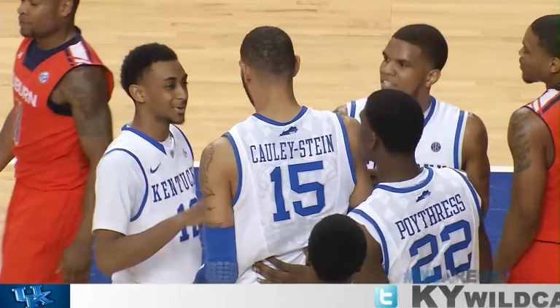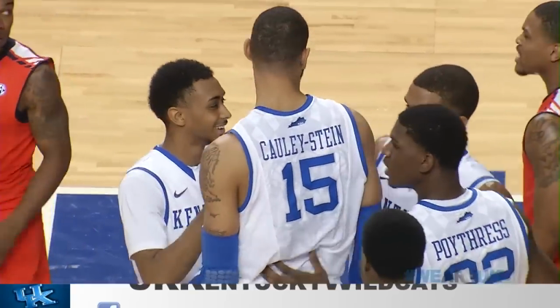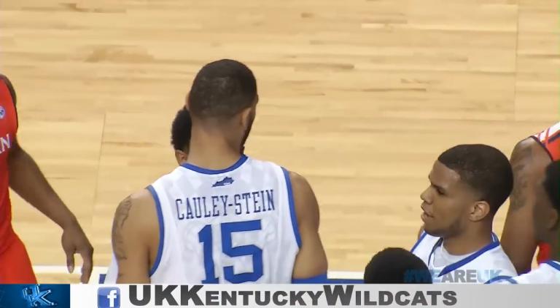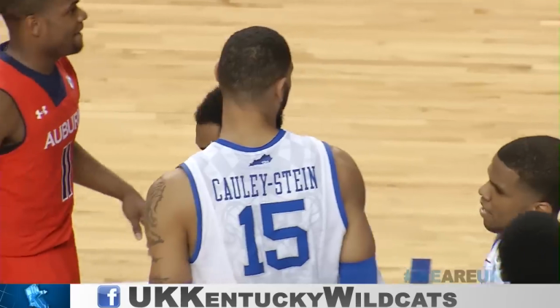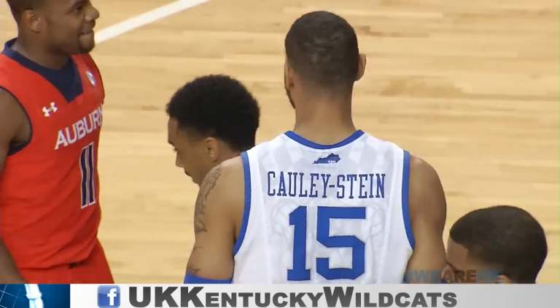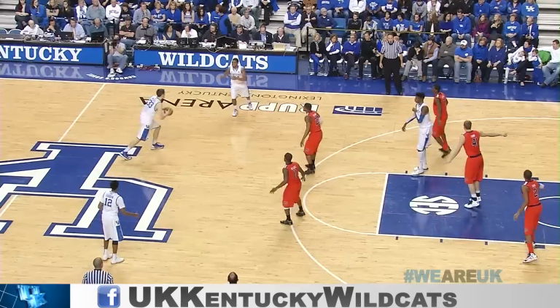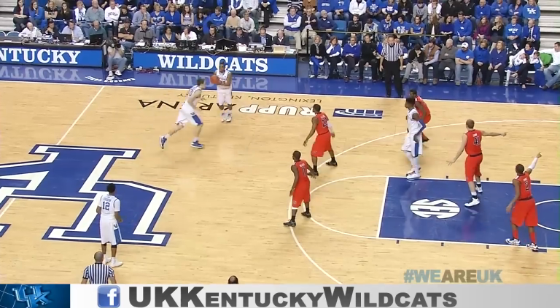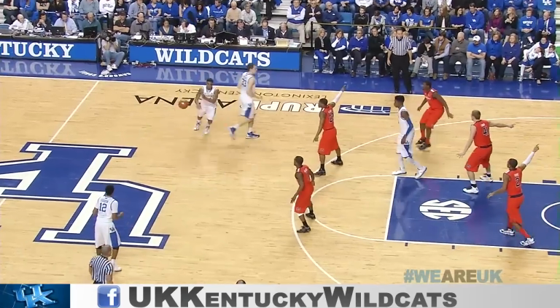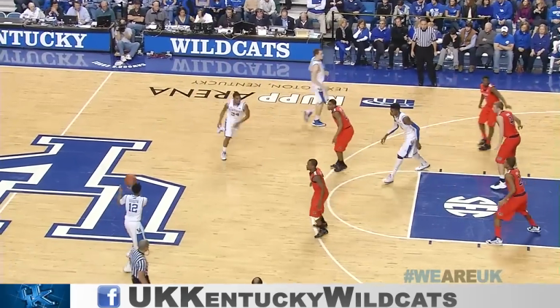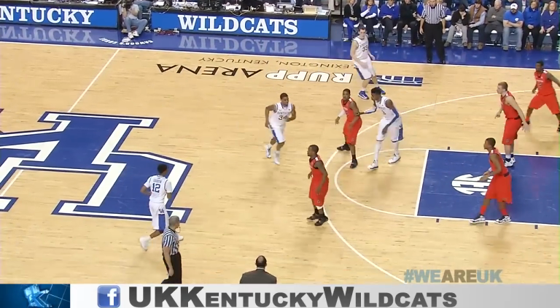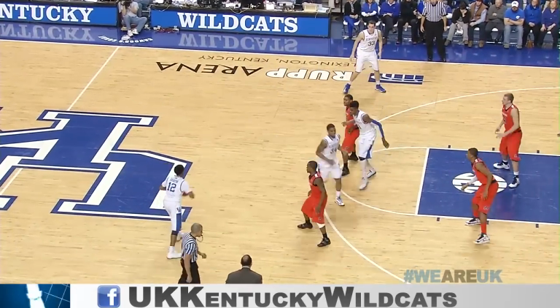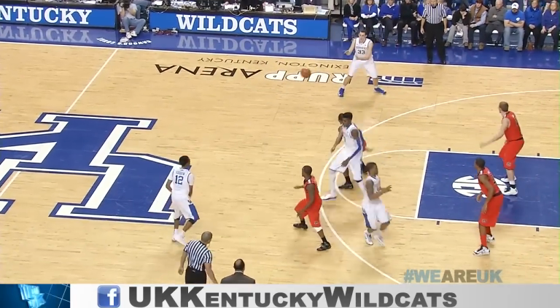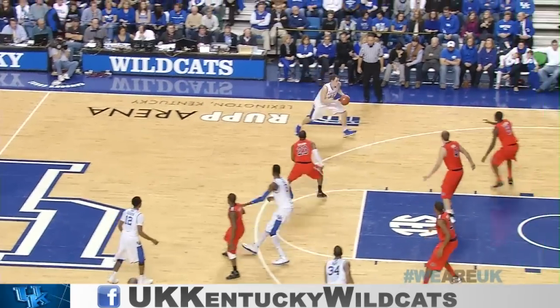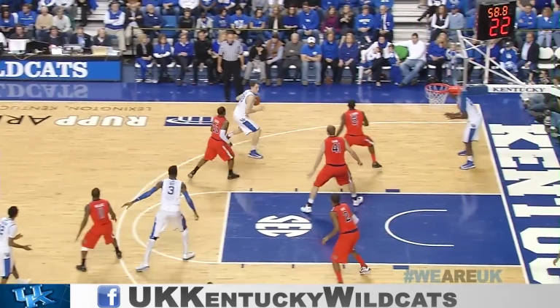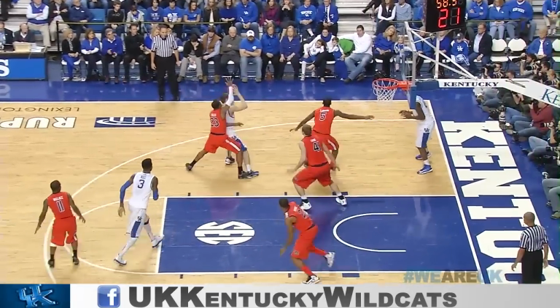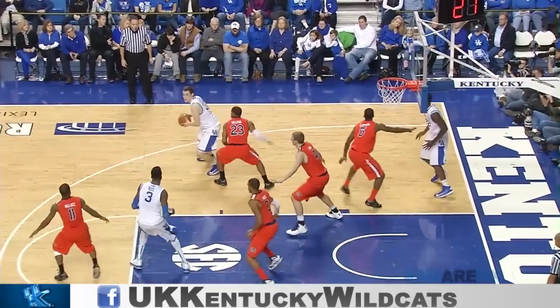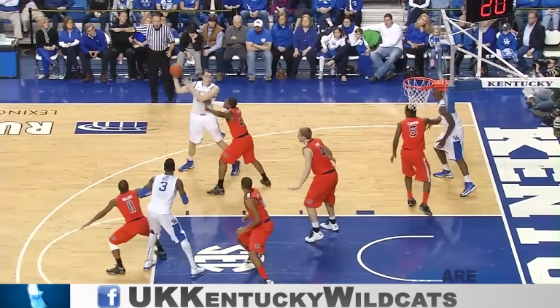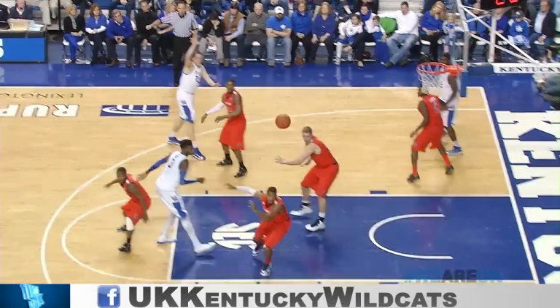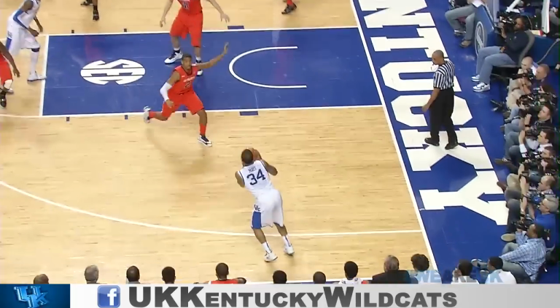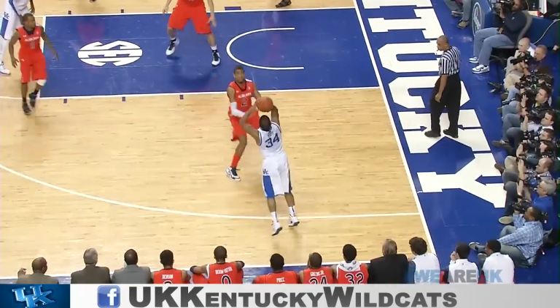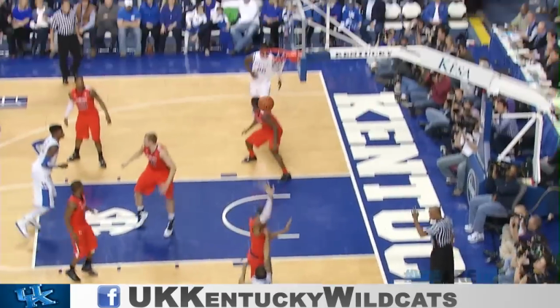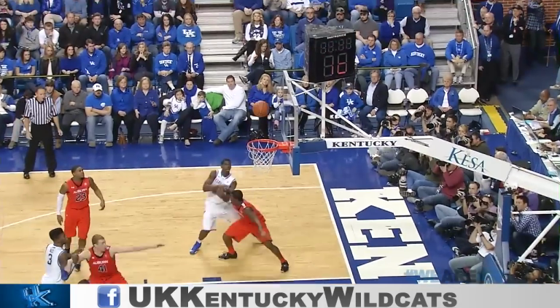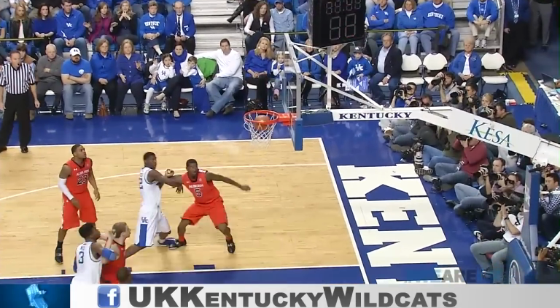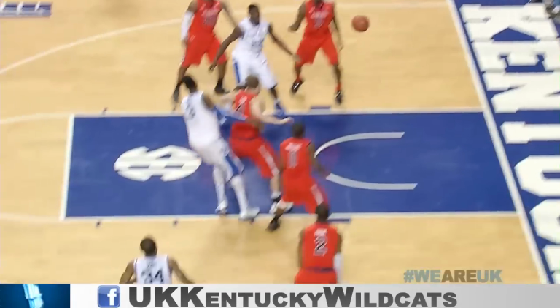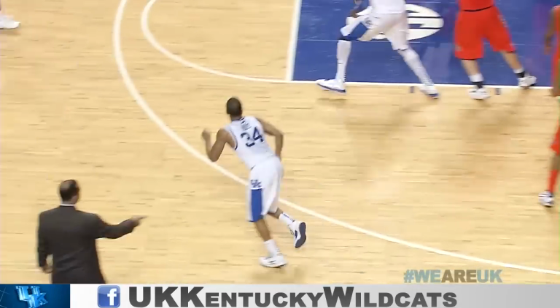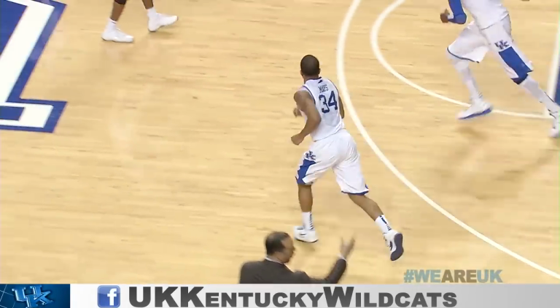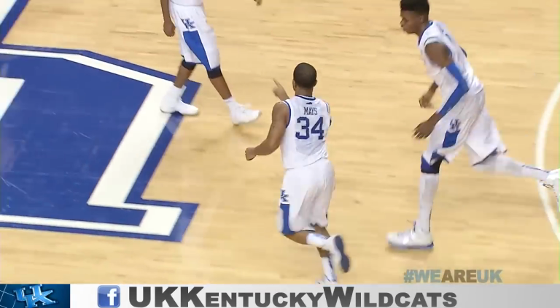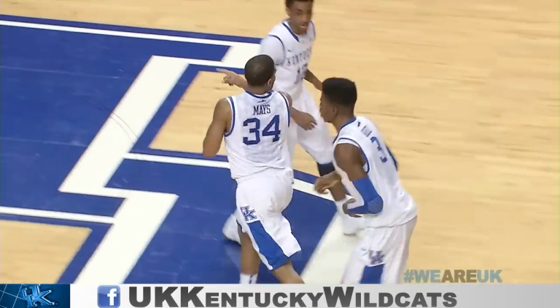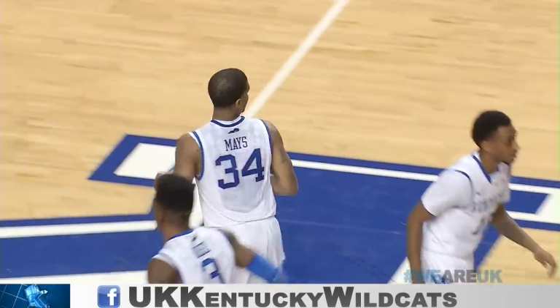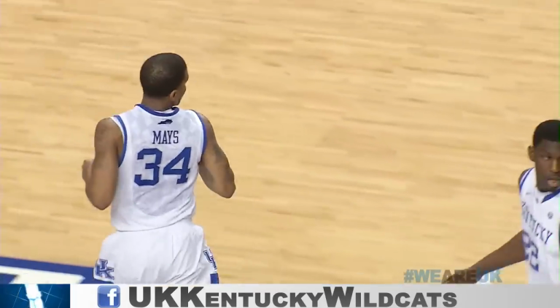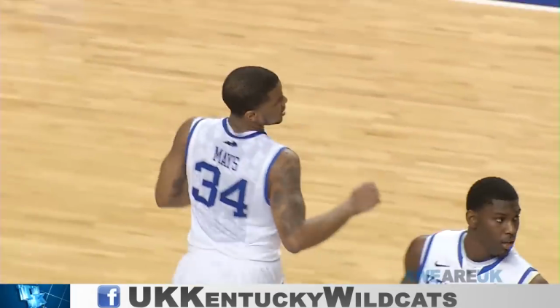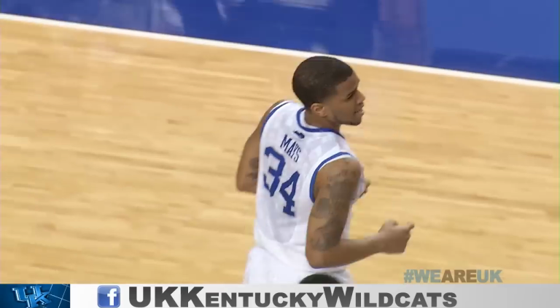And a foul on Auburn. Wilcher out front, gives it off to Mays, across to Harrow deep on the right side. Back across to Wilcher, moves in off the left wing. Hooks a pass over to Mays, open right corner, a three, good. Julius Mays — his first field goal of the day is a three.